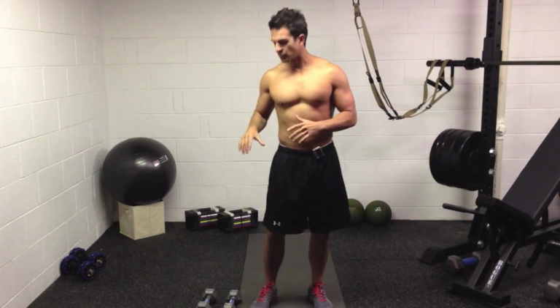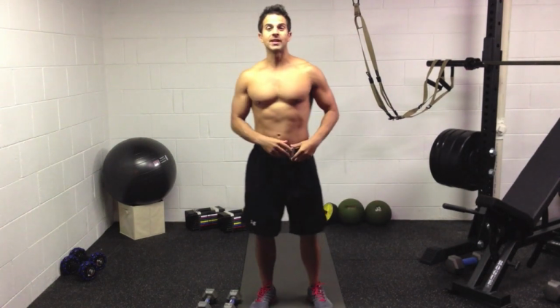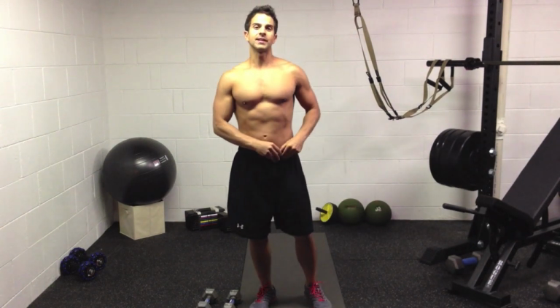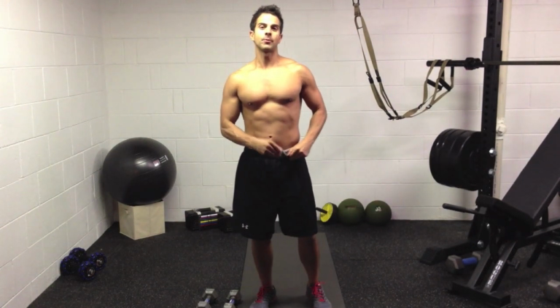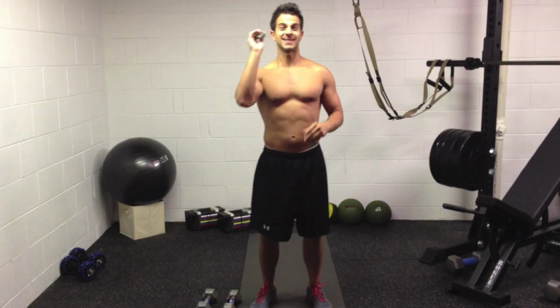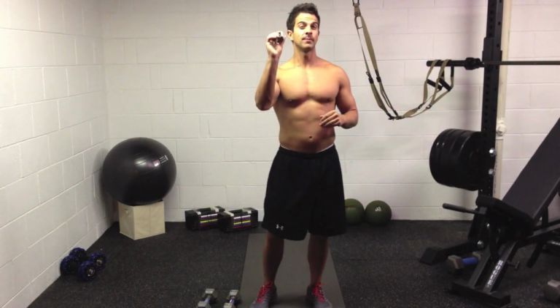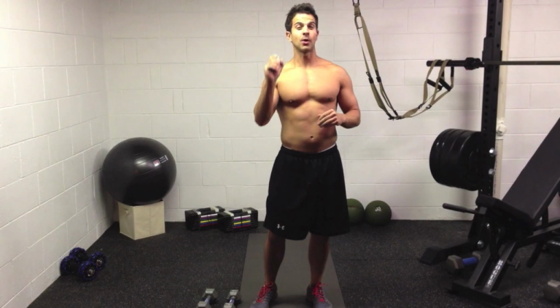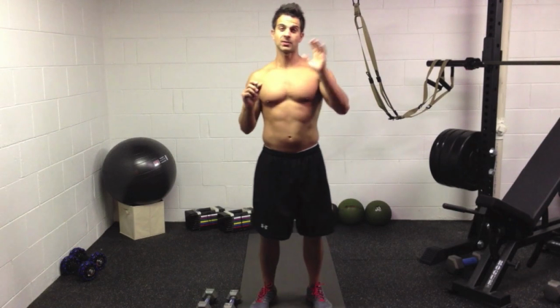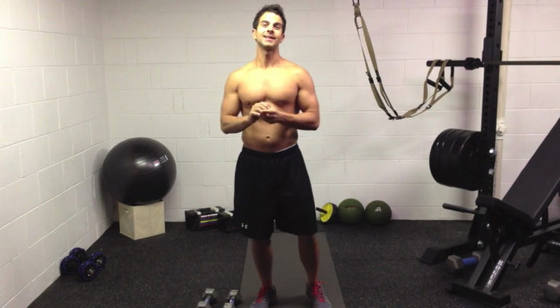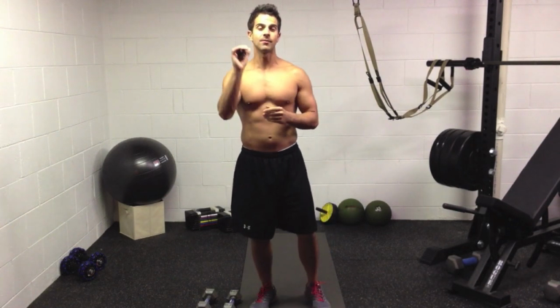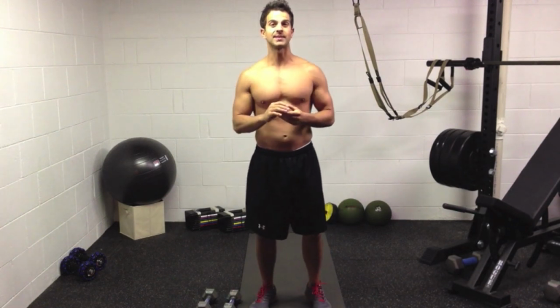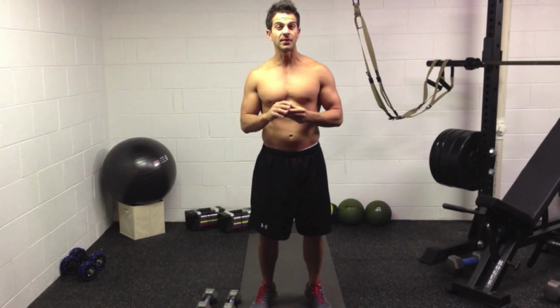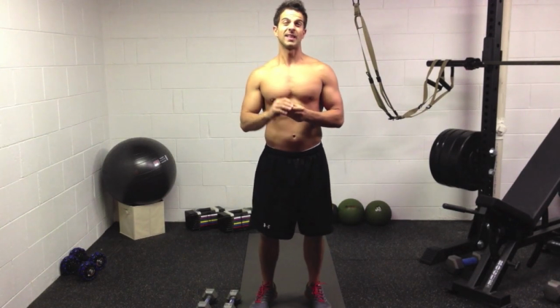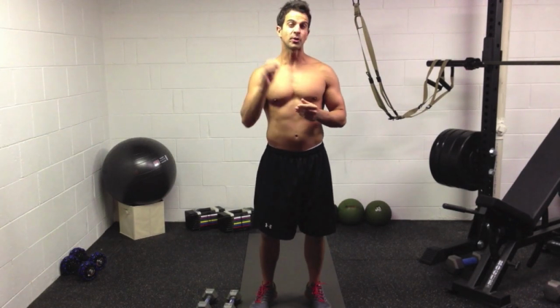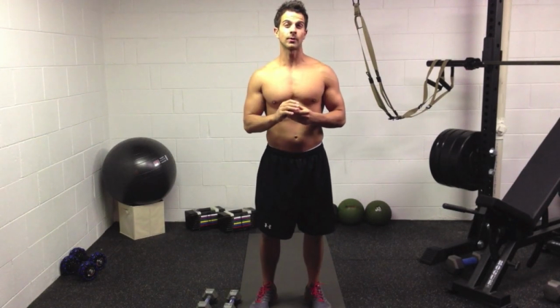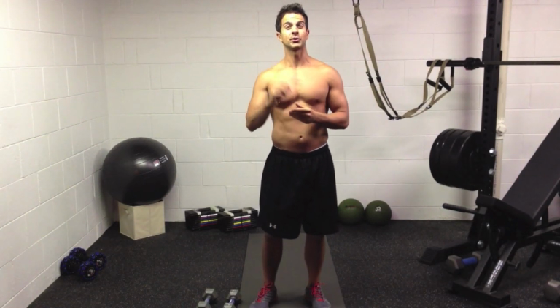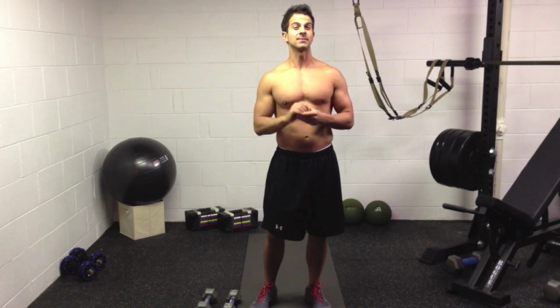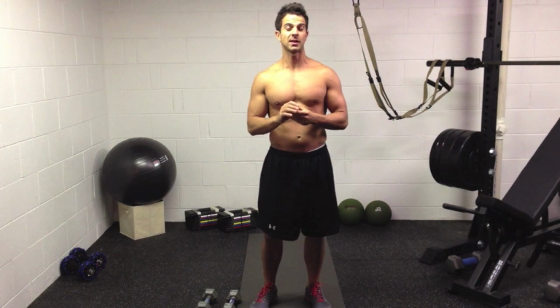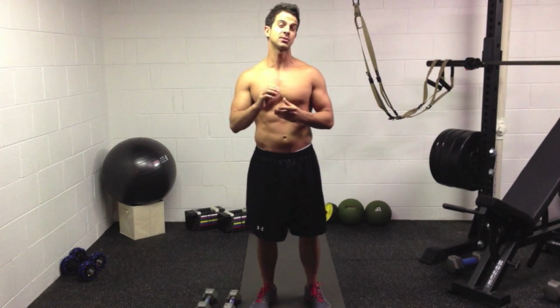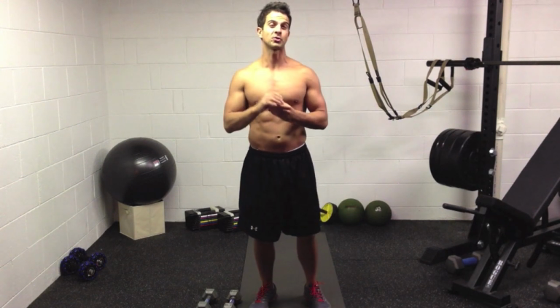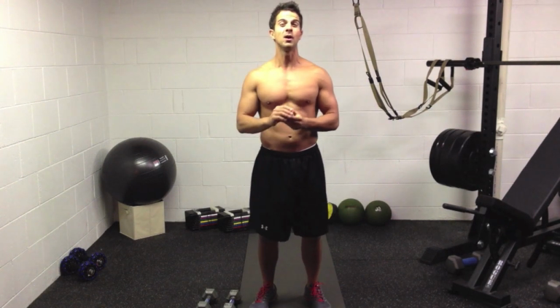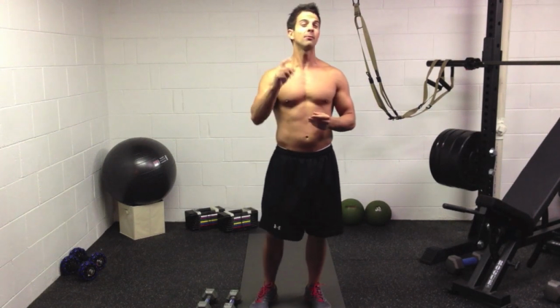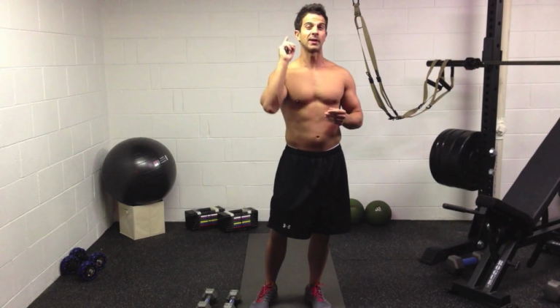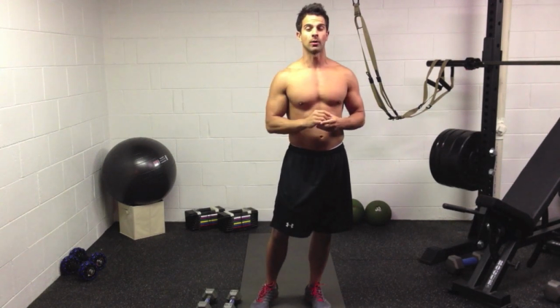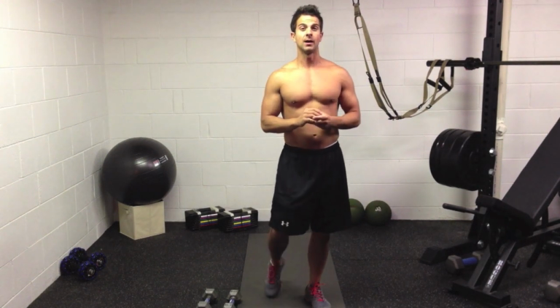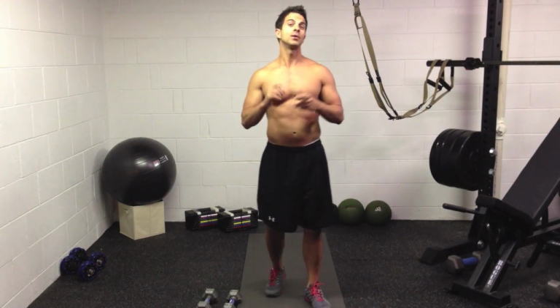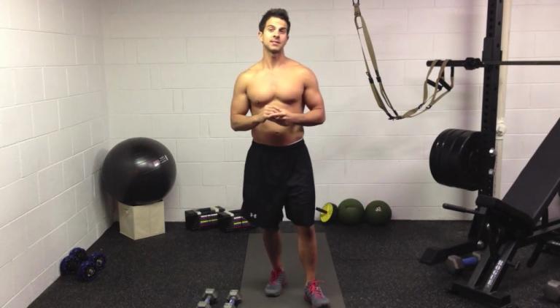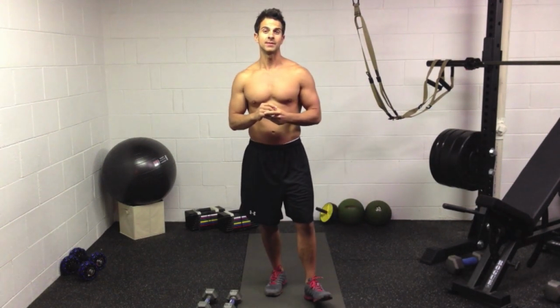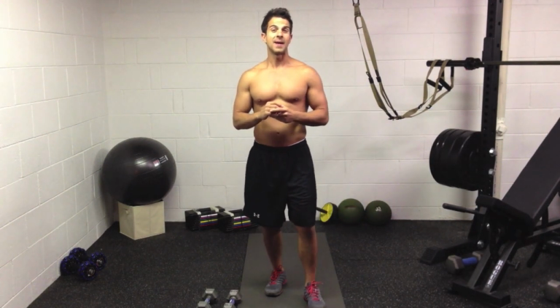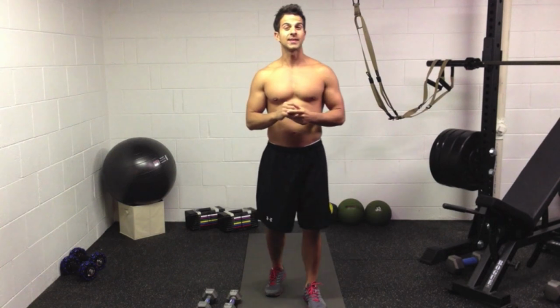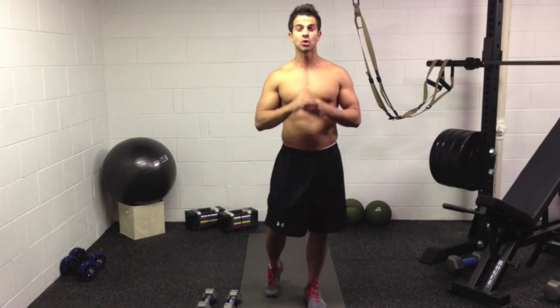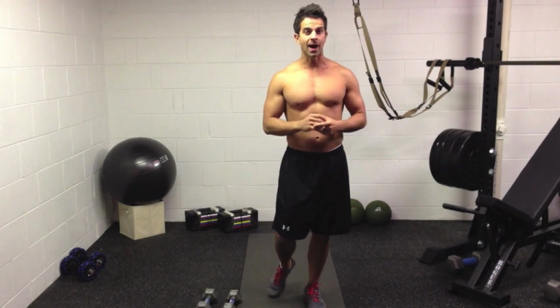Essentially, what you're going to need is a timer because it's a seven-minute workout. That's what I said — seven minutes. It's going to feel like a 30-minute workout, and you're going to burn as many calories as you would on the treadmill for probably an hour. That's how intense this move is, and that's how intense it is as a total body workout.